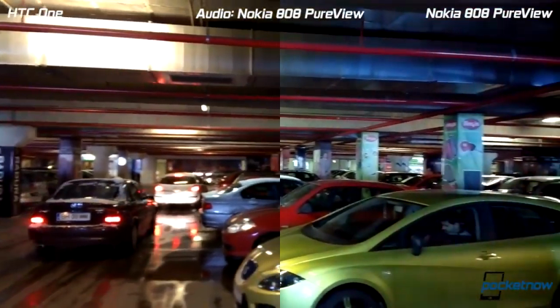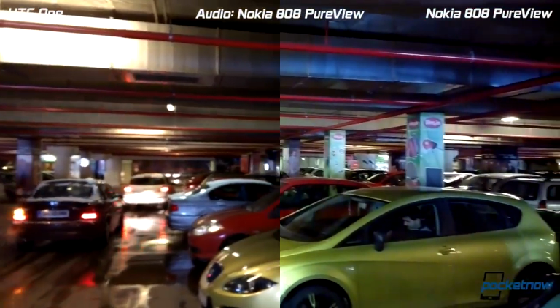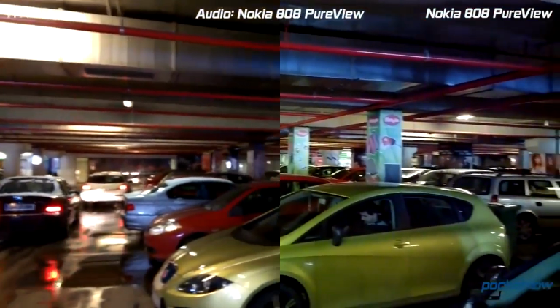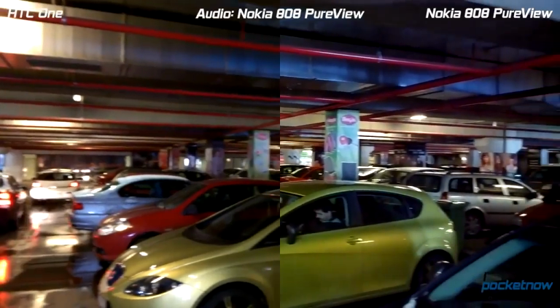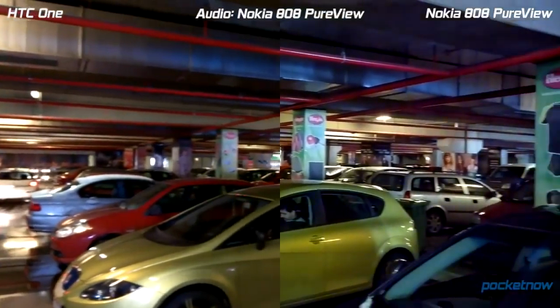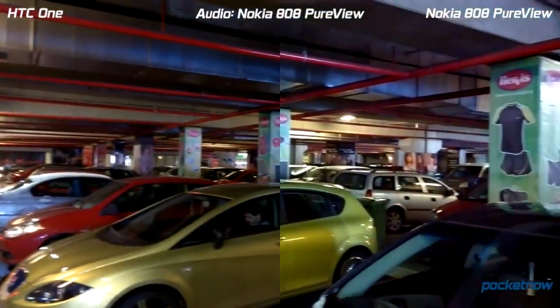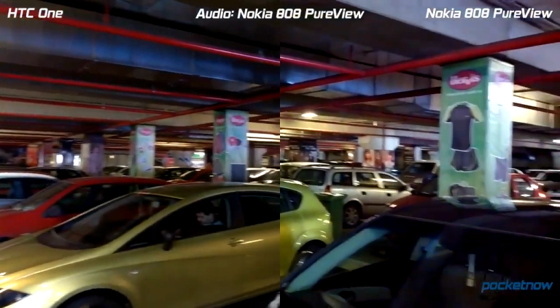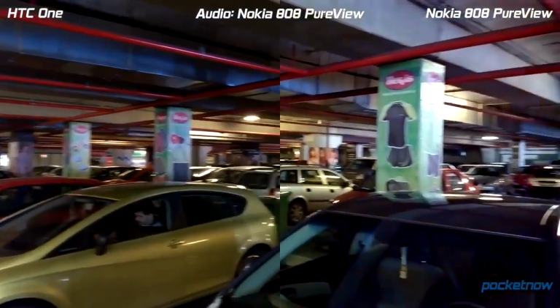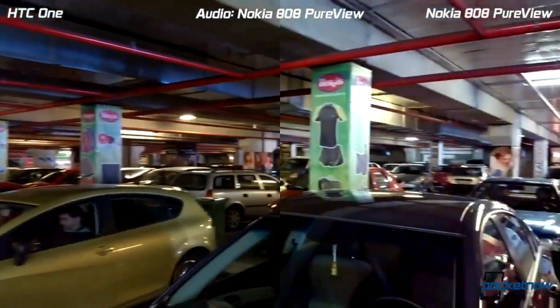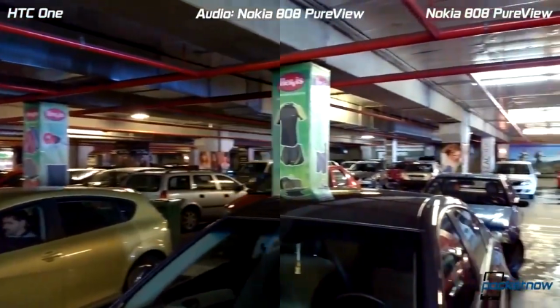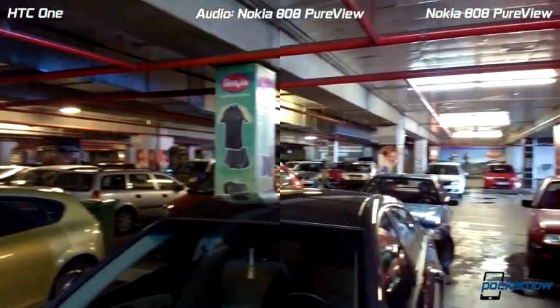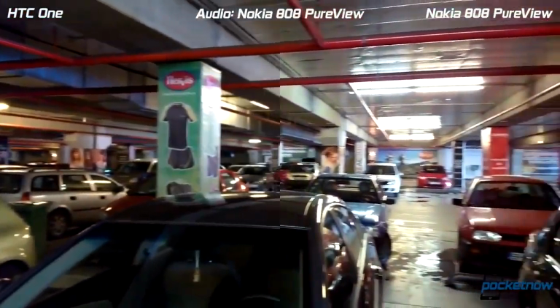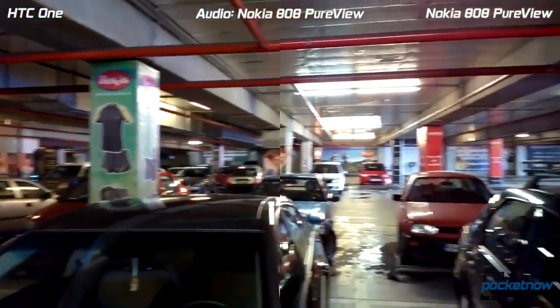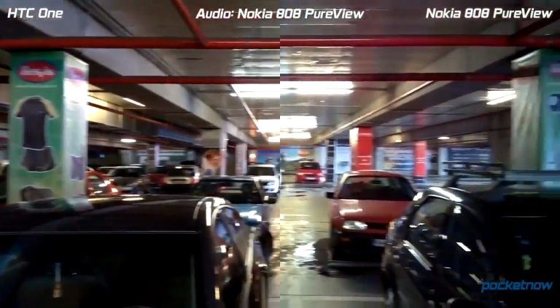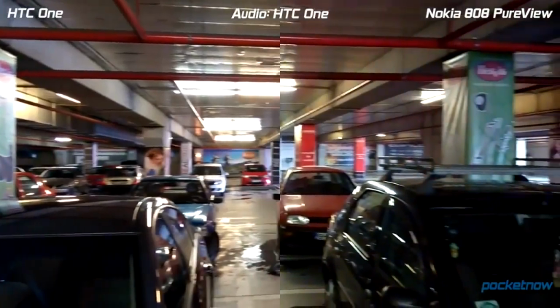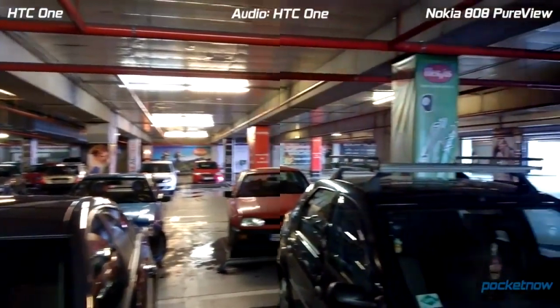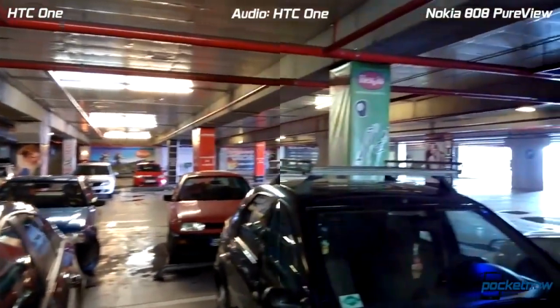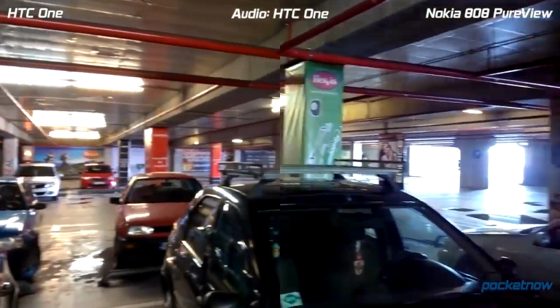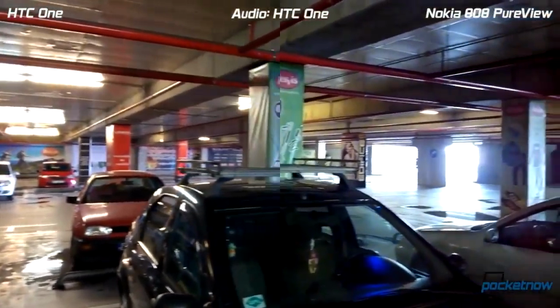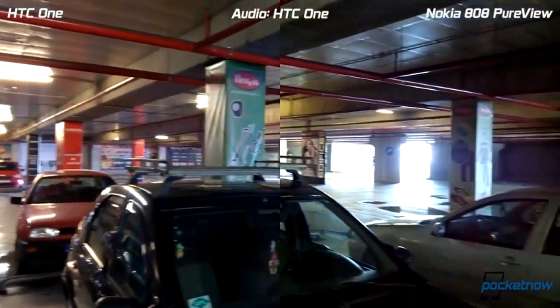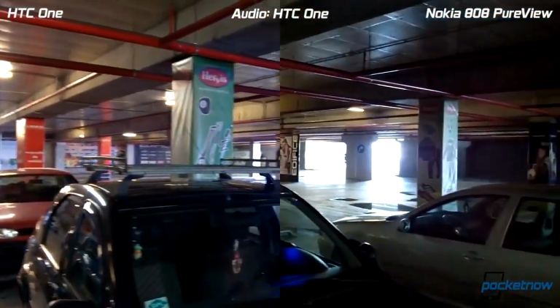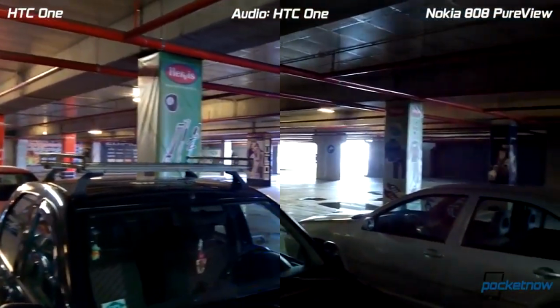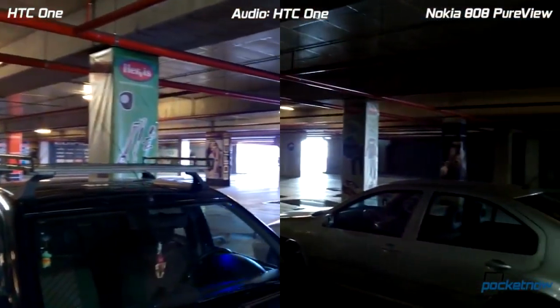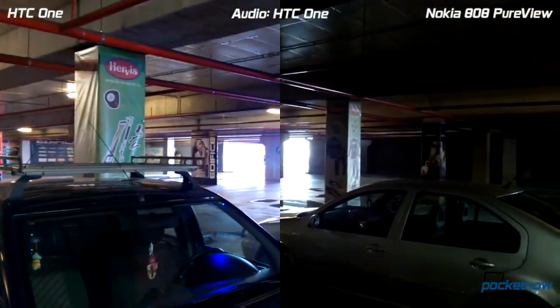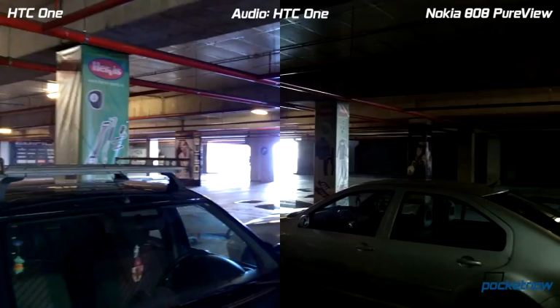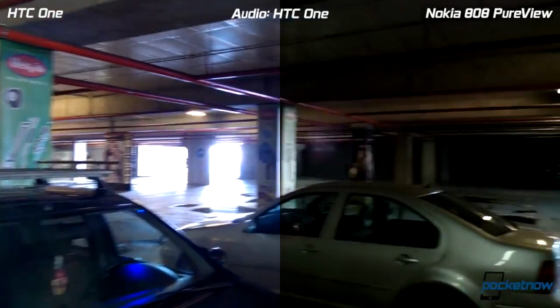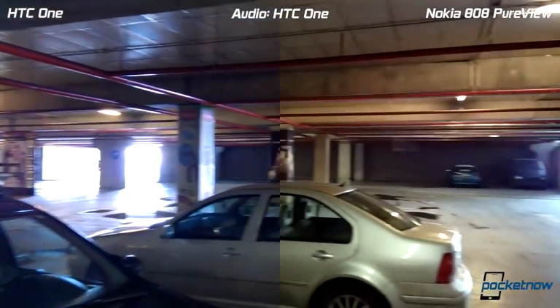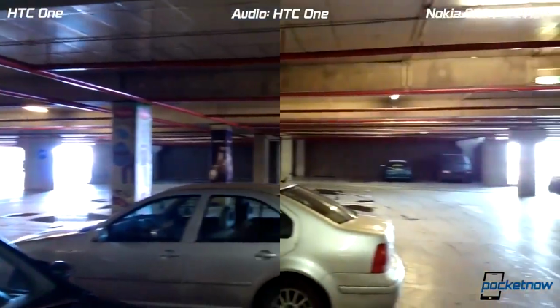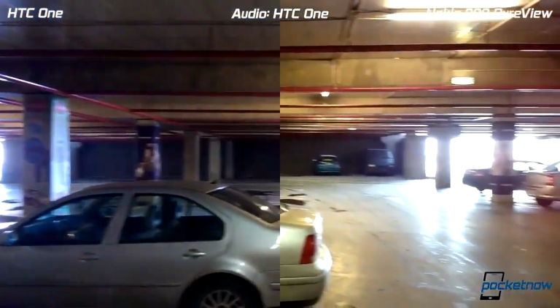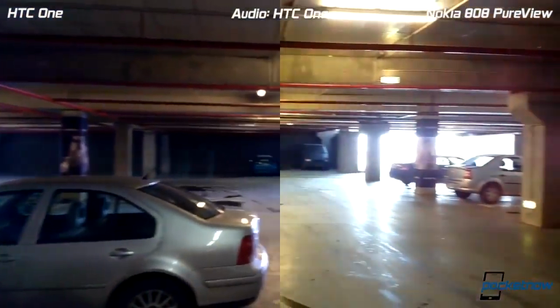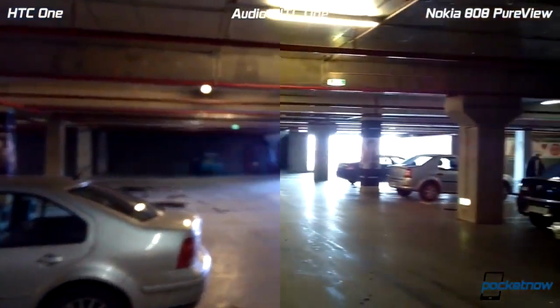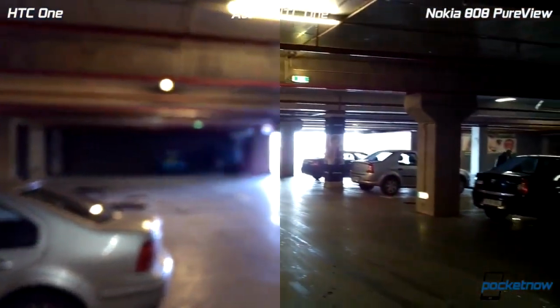We'll just turn around slowly to see how these cameras adapt to the light outside. Some exposure compensation is going on right there, or at least it should be going on right there.